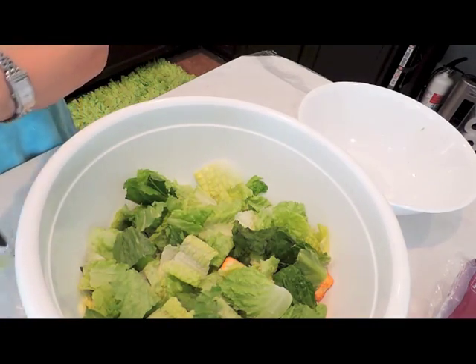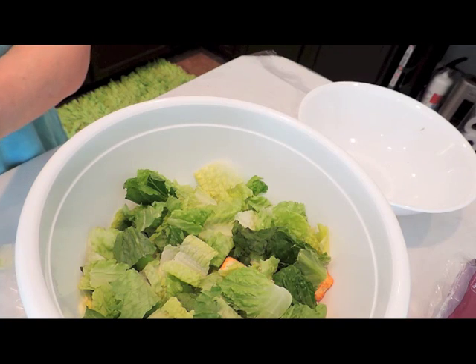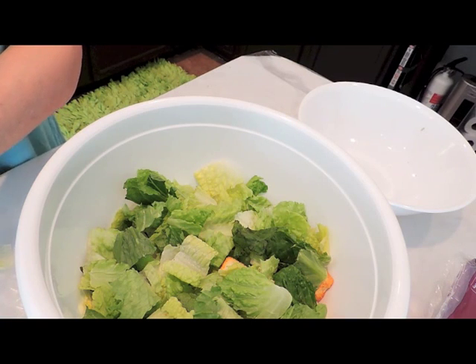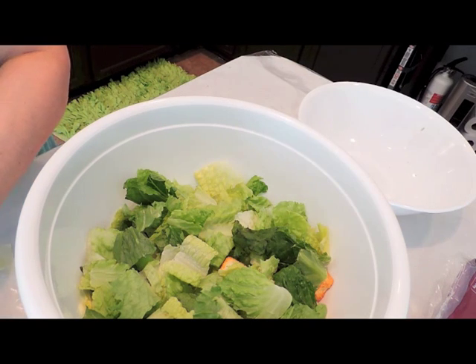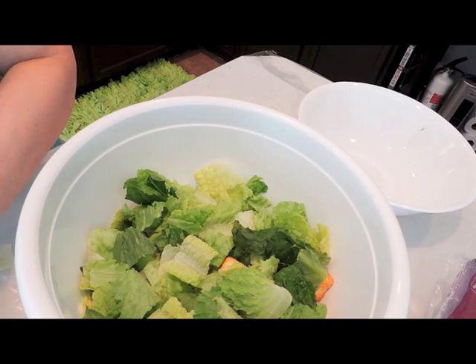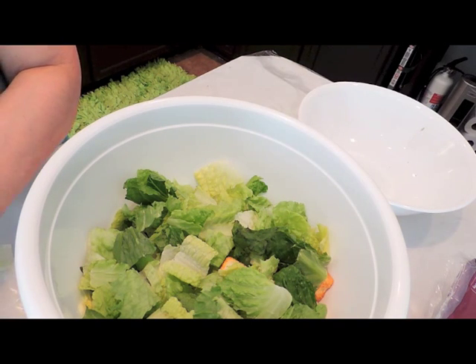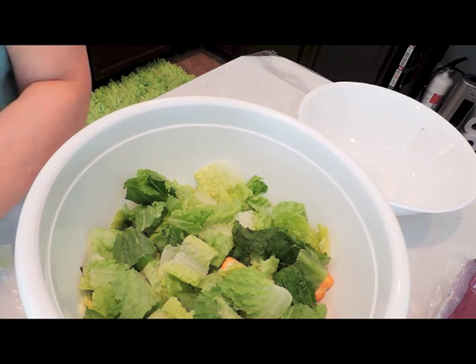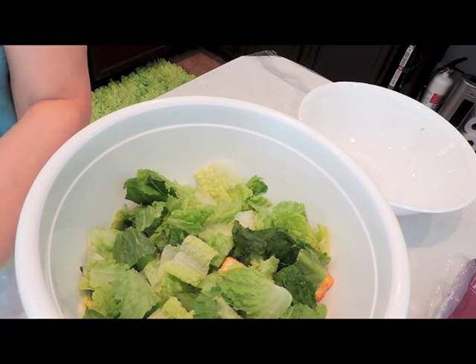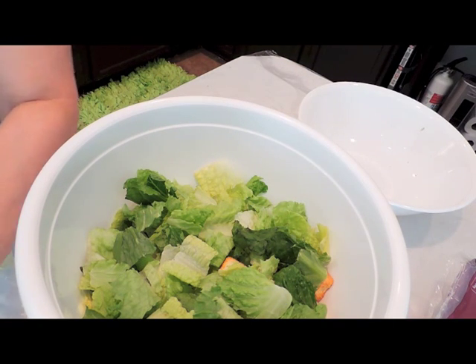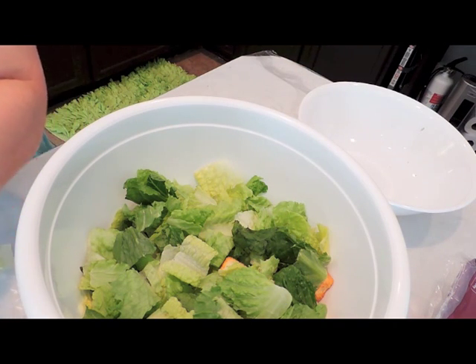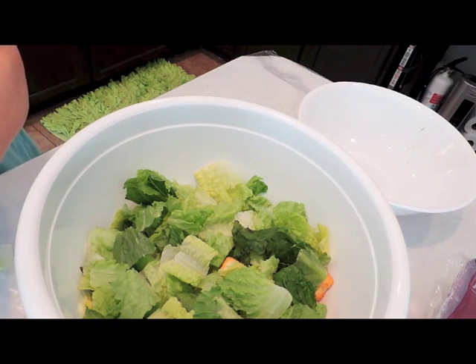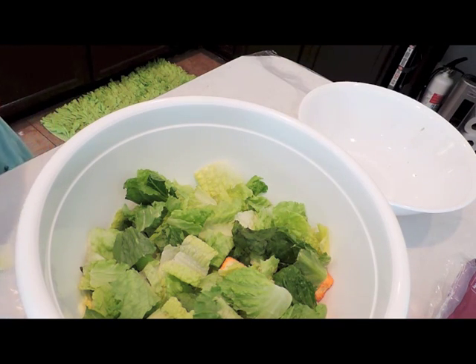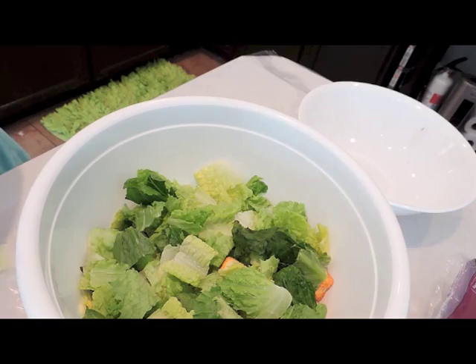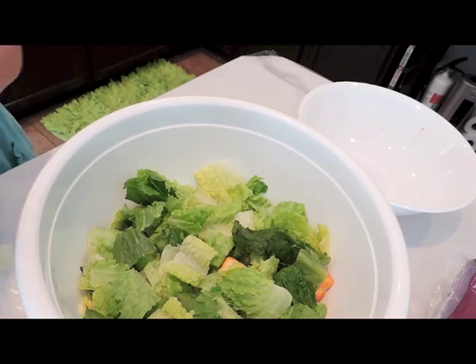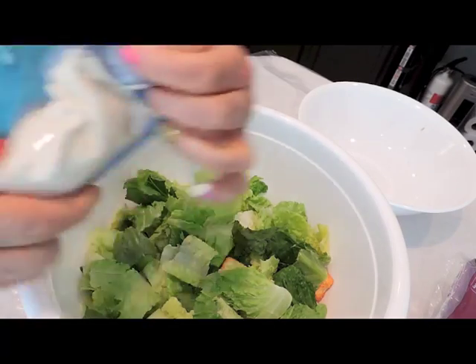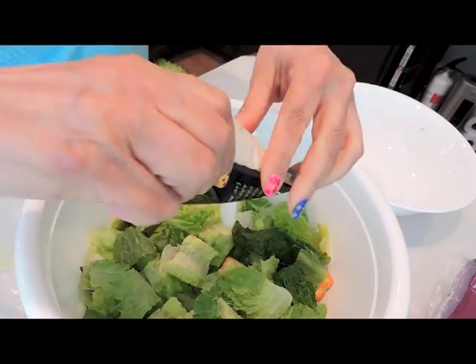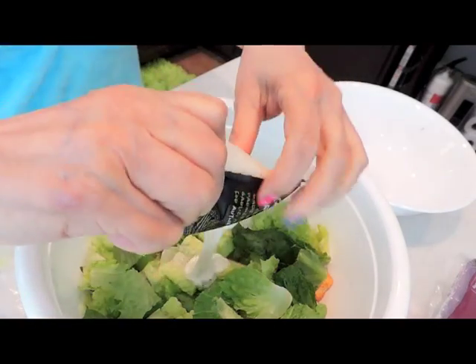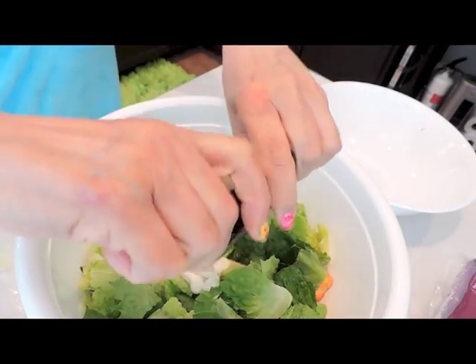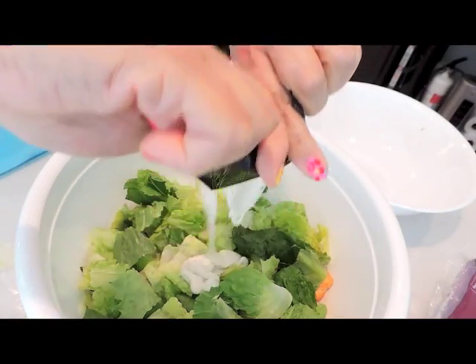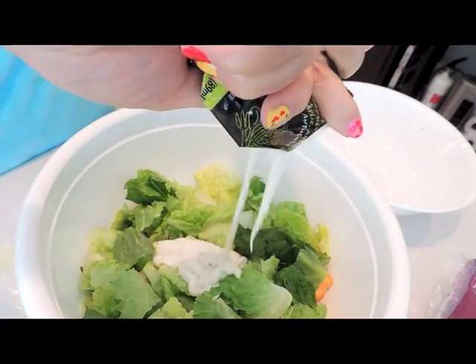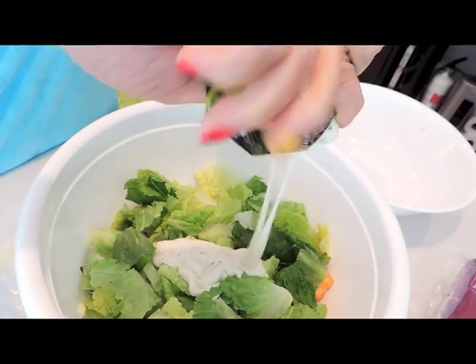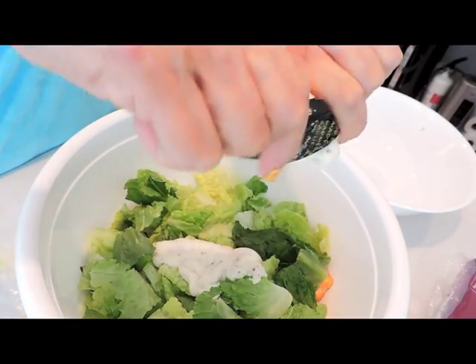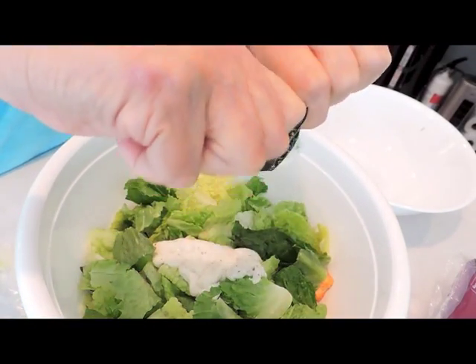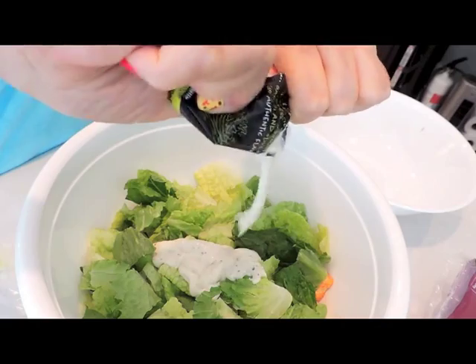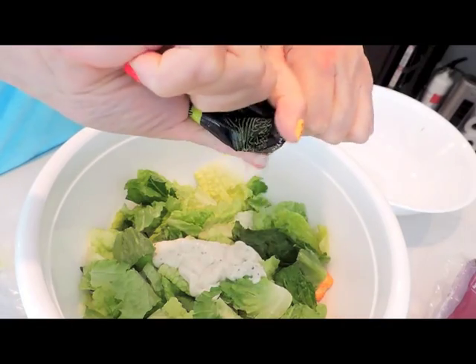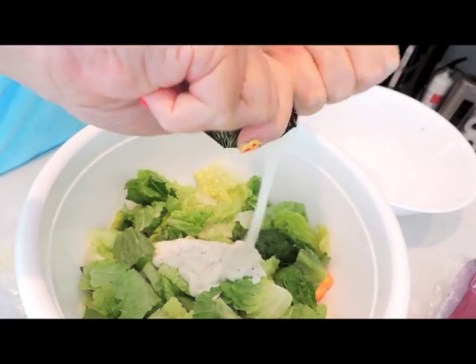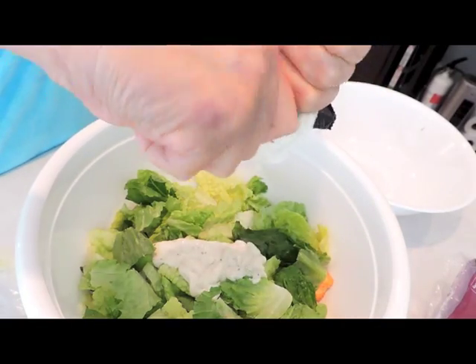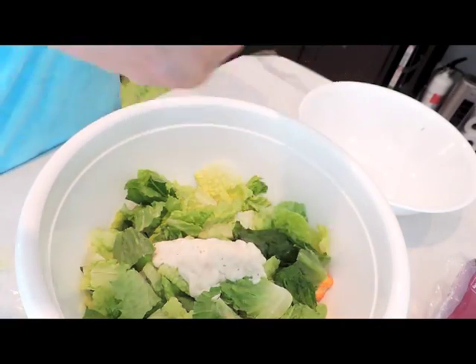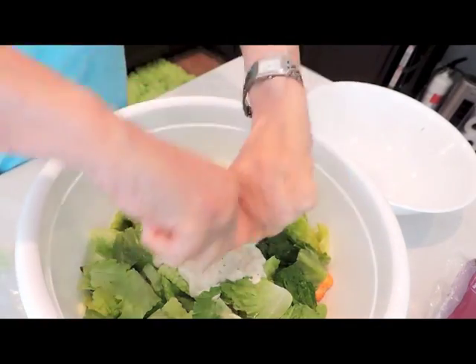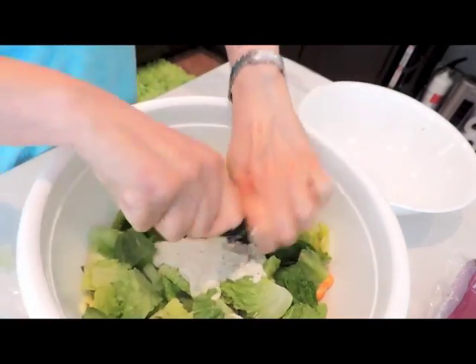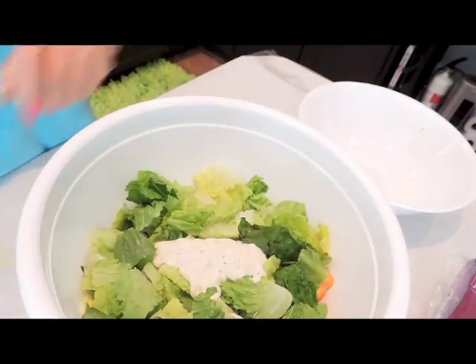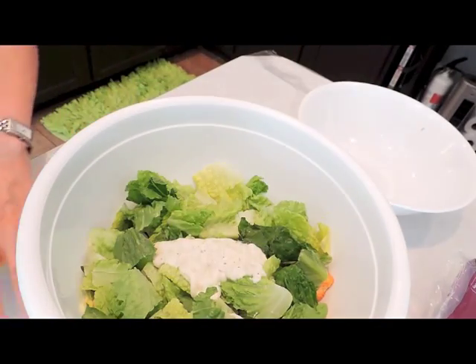I just open it up, make the whole thing, and leave it in the fridge. When I want it, I don't care how many calories this has.